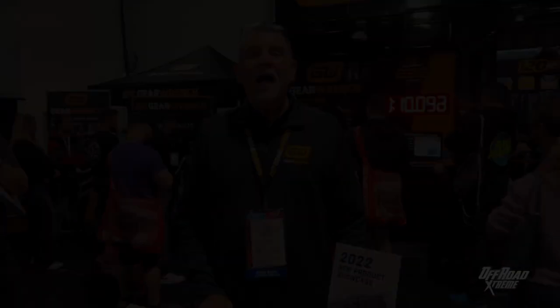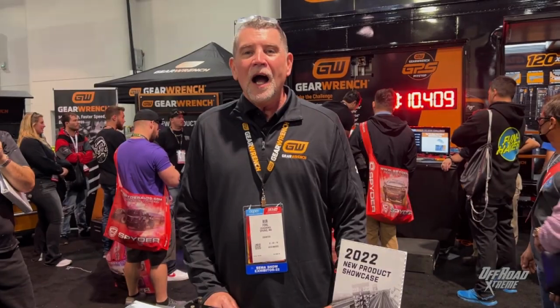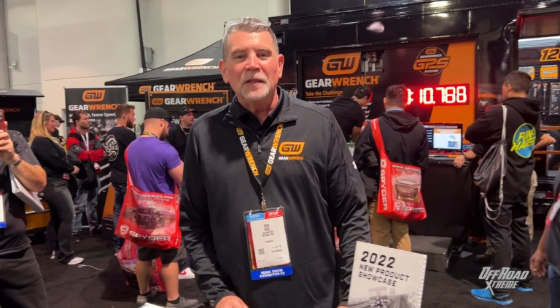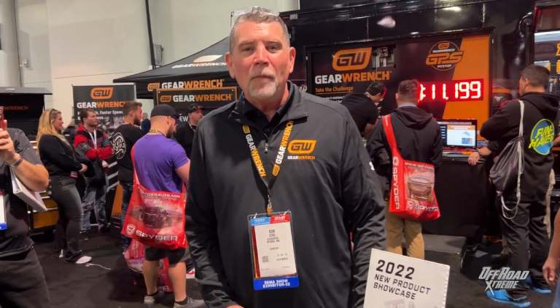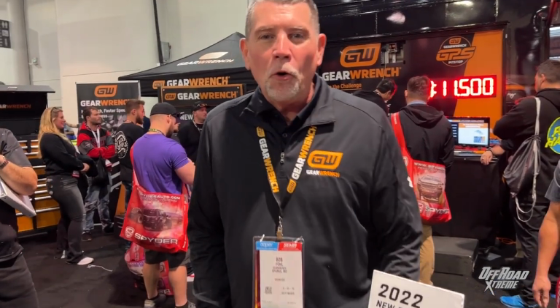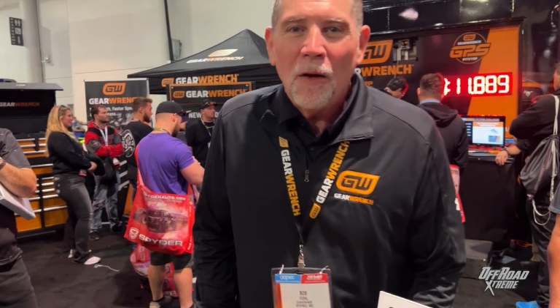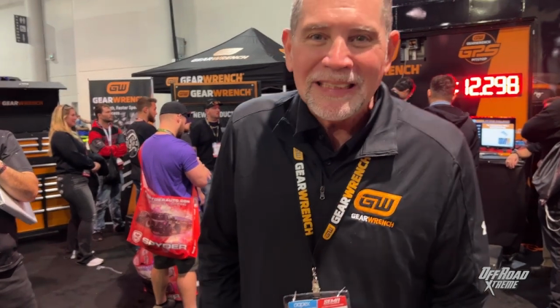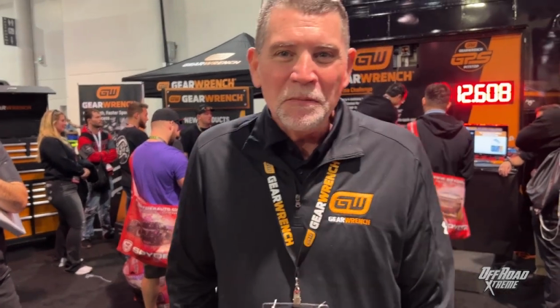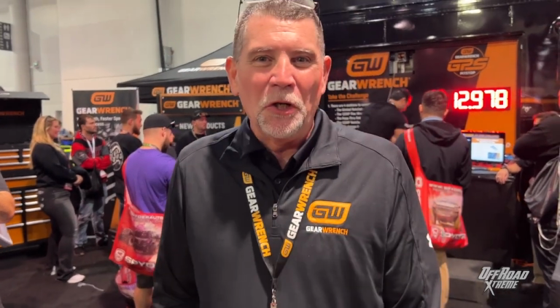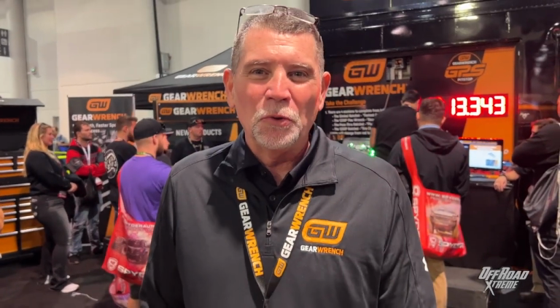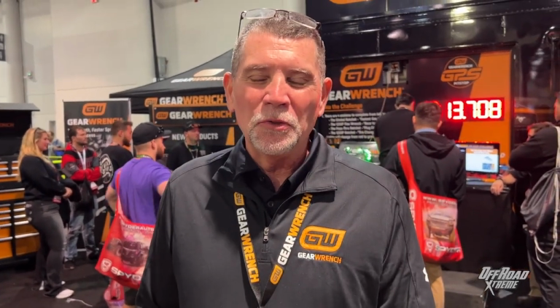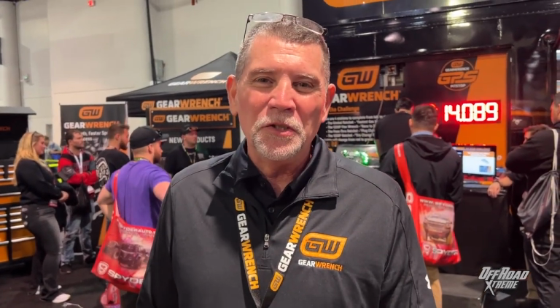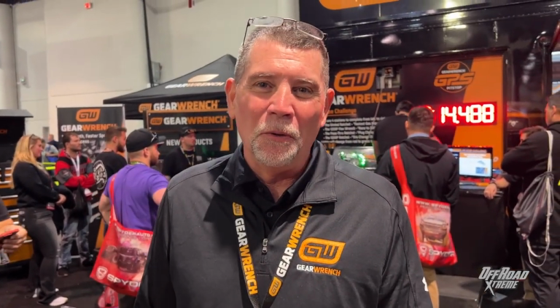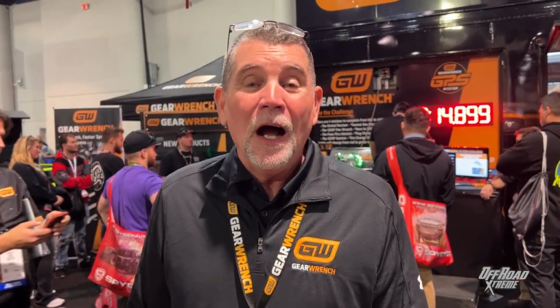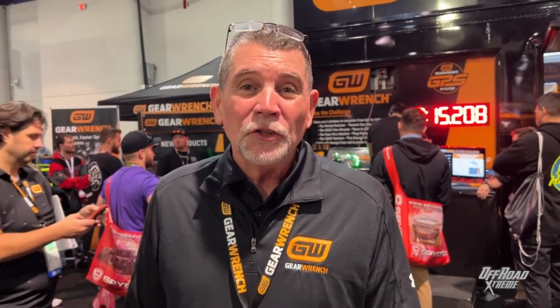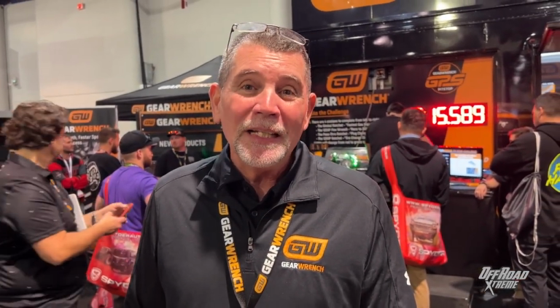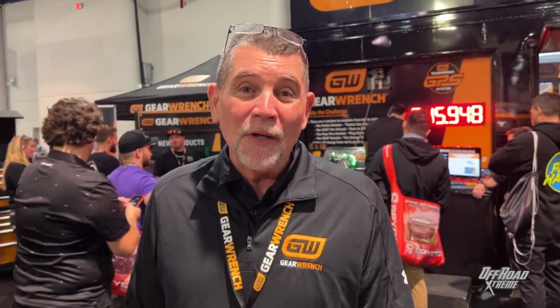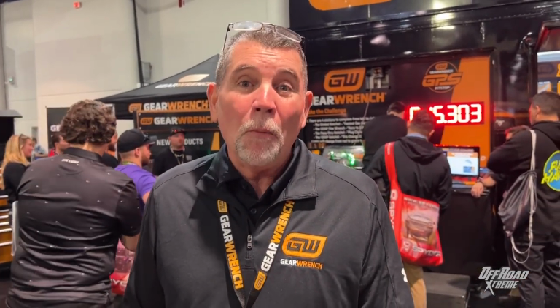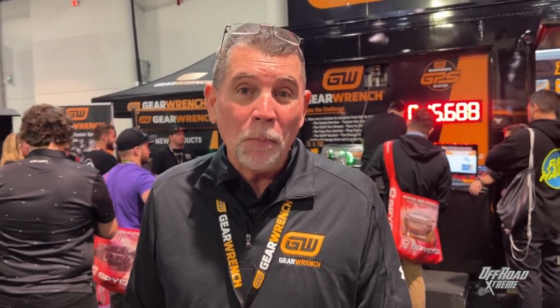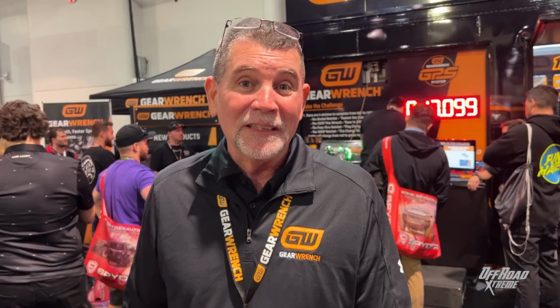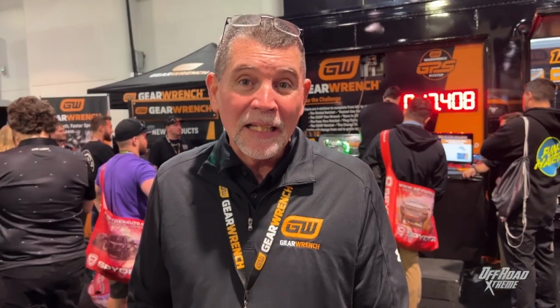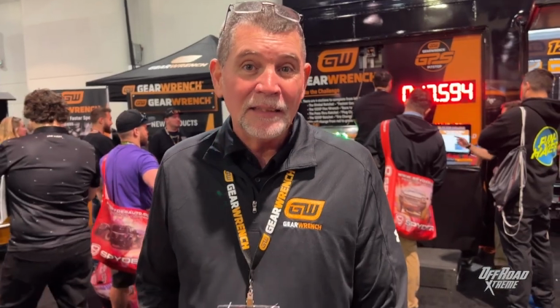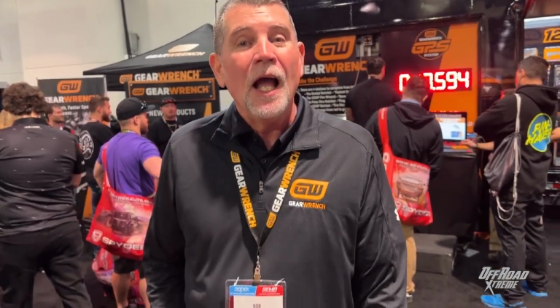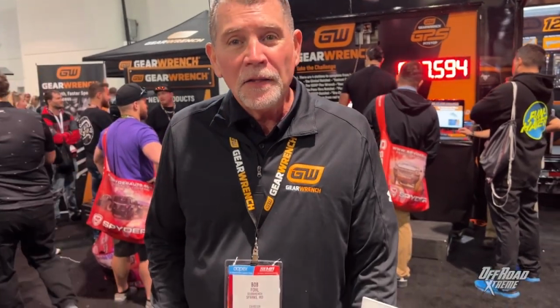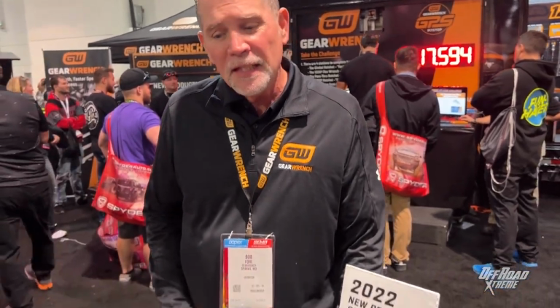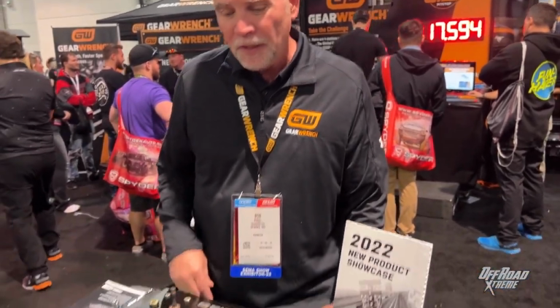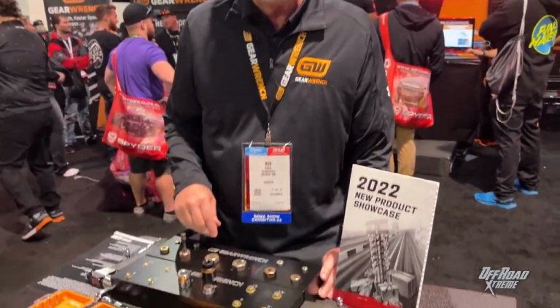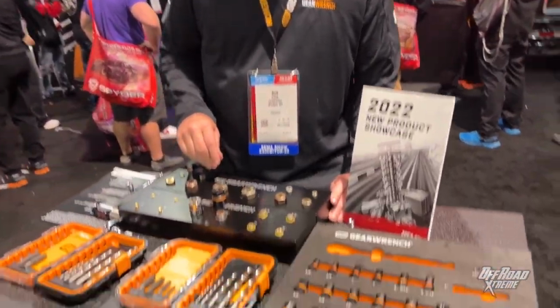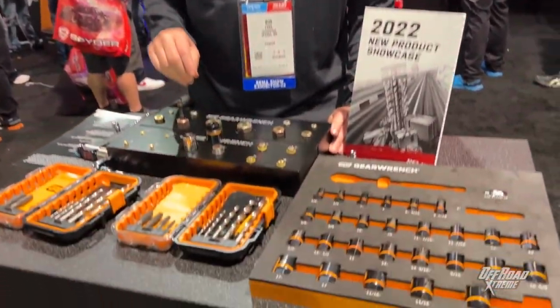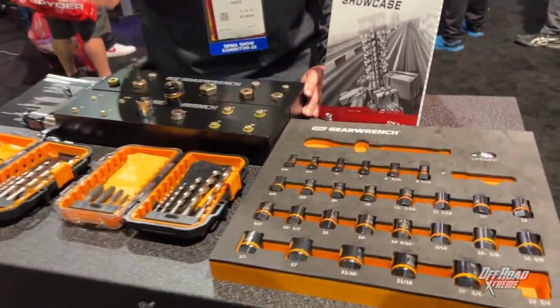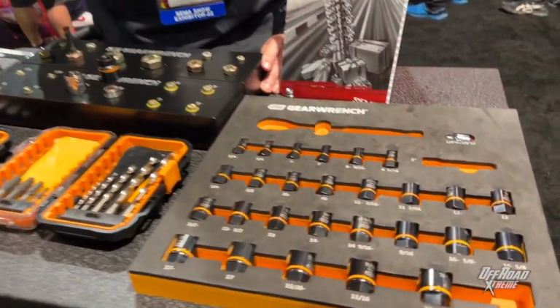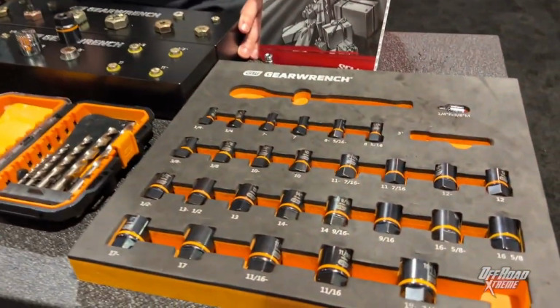Hi, it's Bob Foll. We're at the SEMA Show 2022. I'm going to show you the GearWrench Bolt Fighter sockets and the GearWrench Bolt Fighter extraction tools.